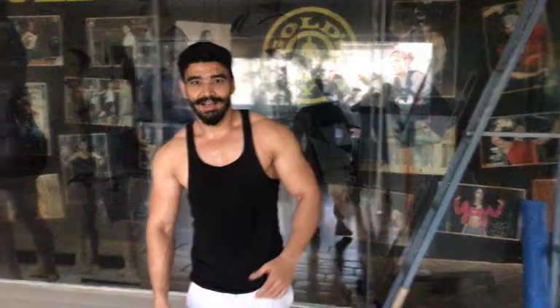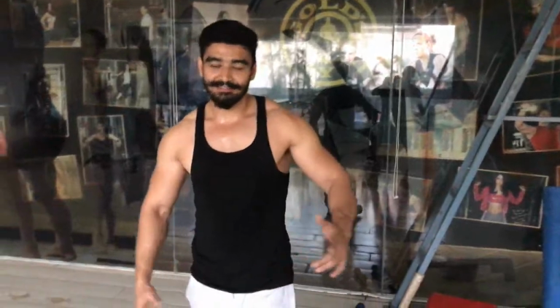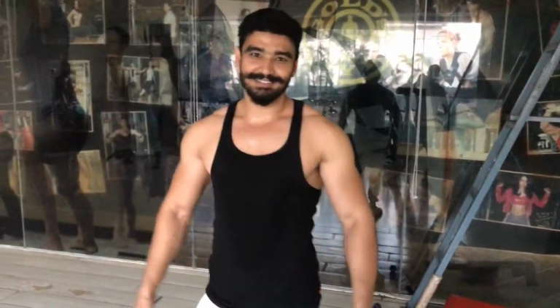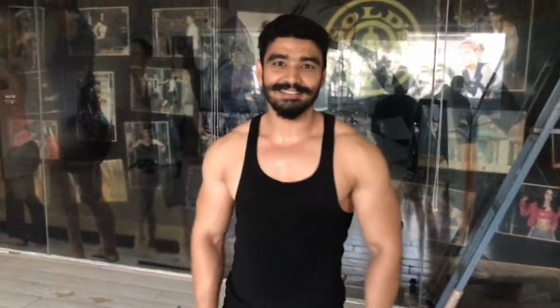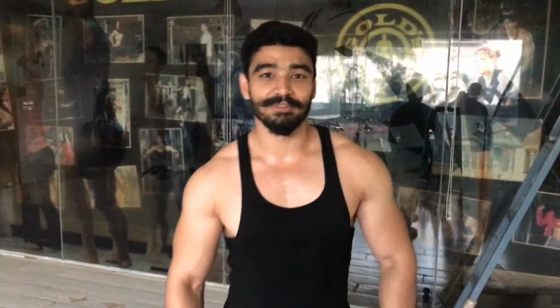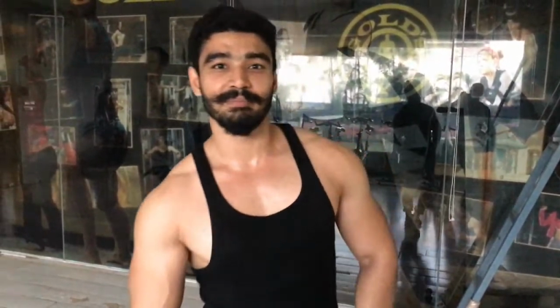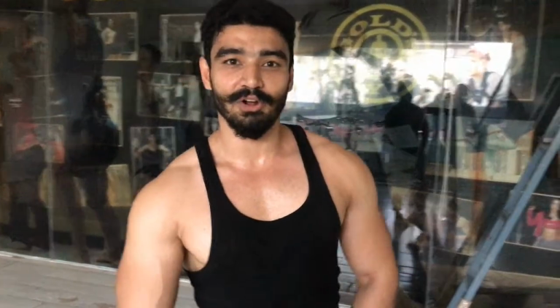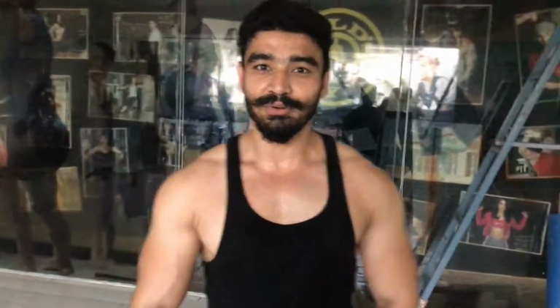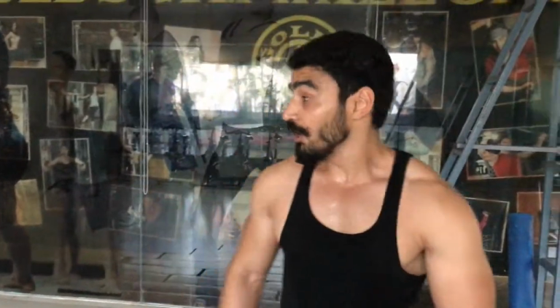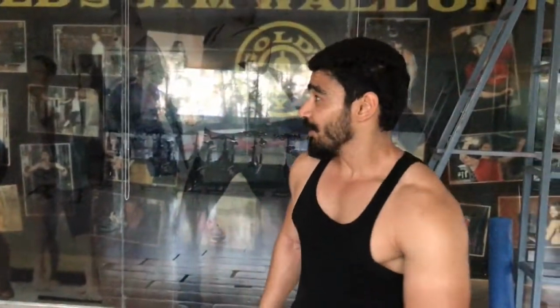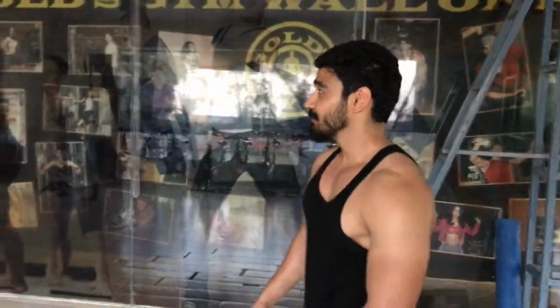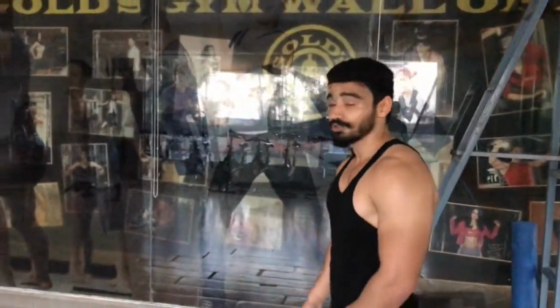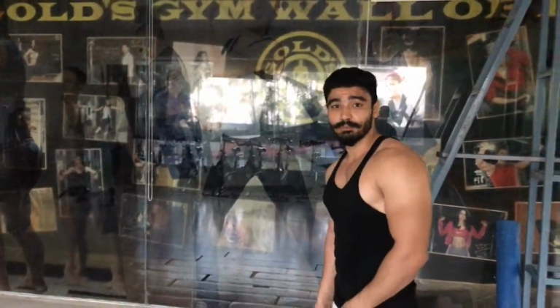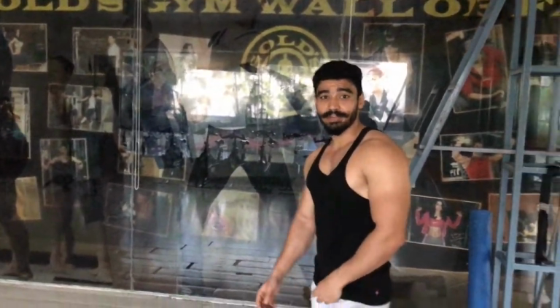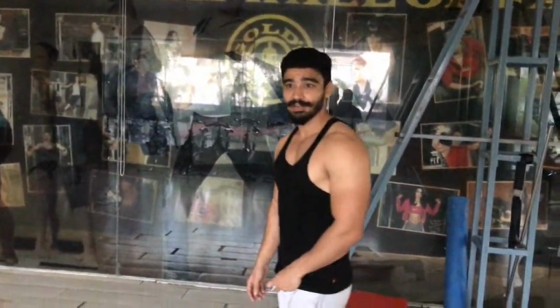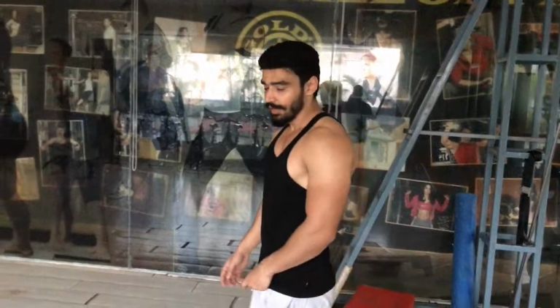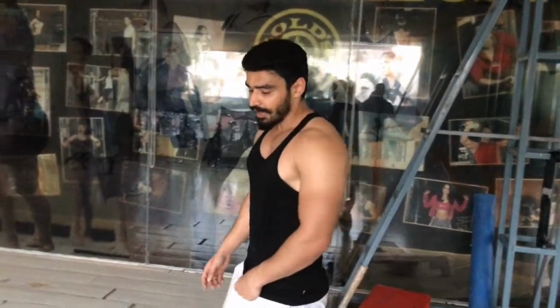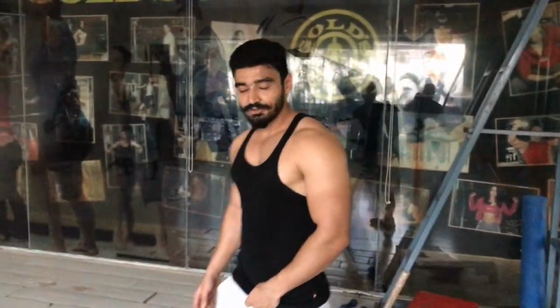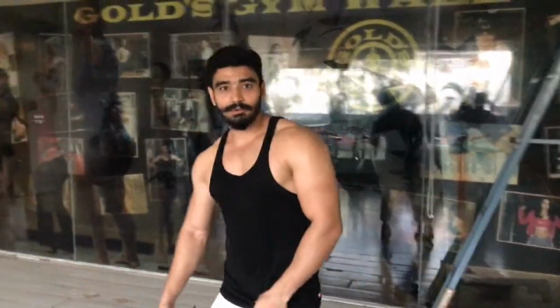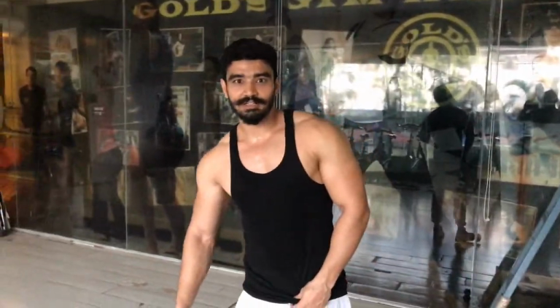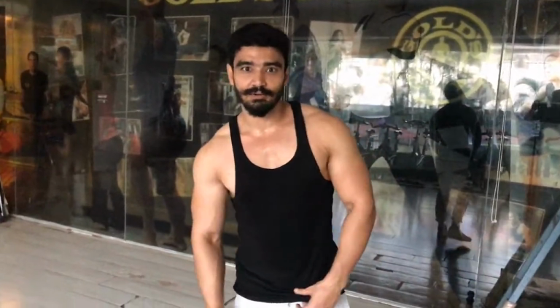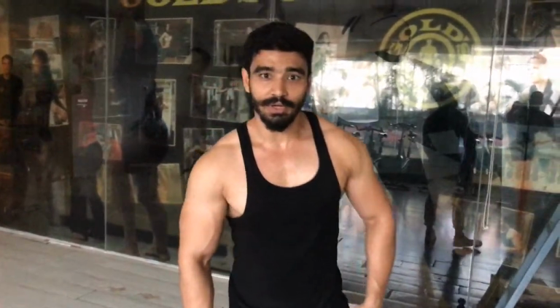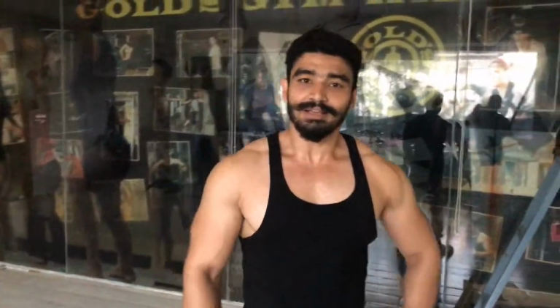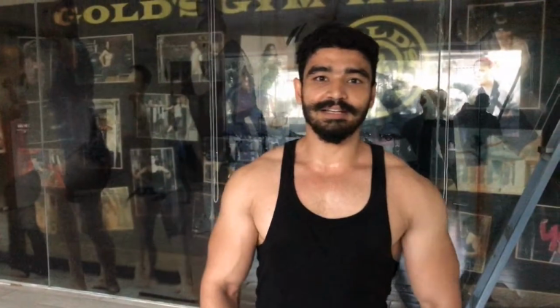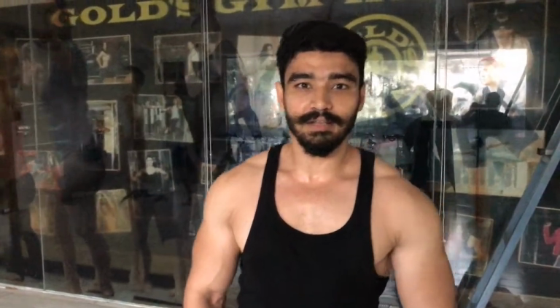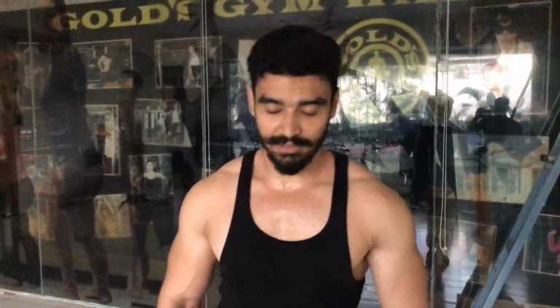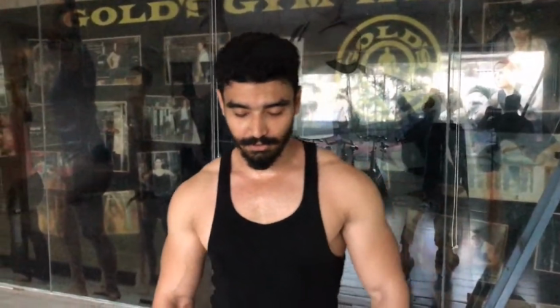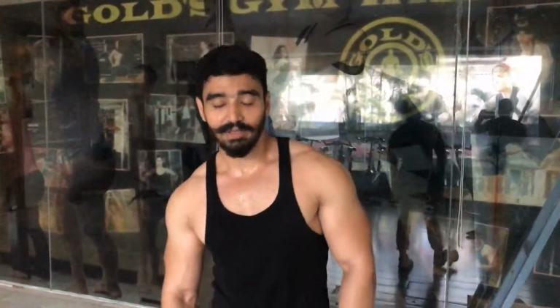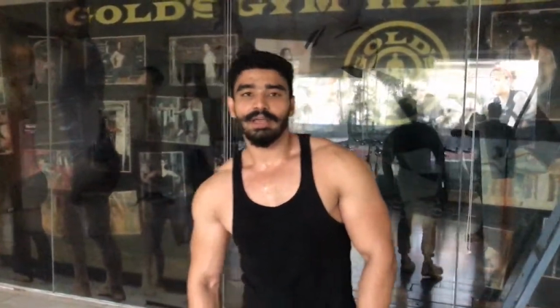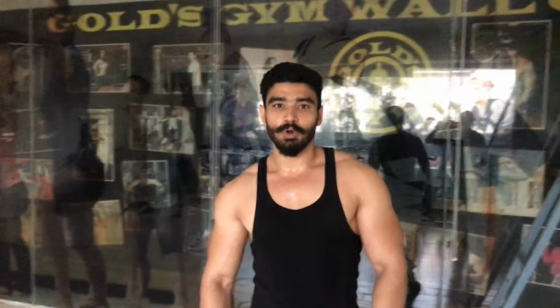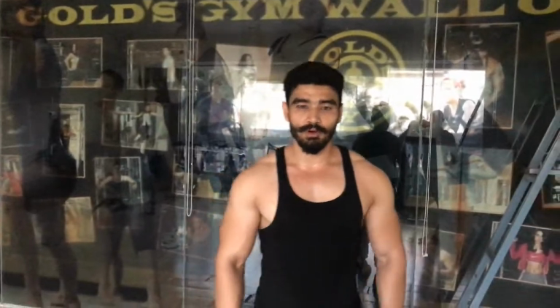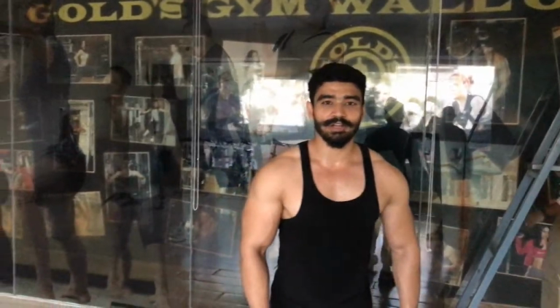Hi friends, how are you? I am Ronny and I am from Goldship Mumbai. Today, I am going to show you the seated cable rowing with proper form and technique.